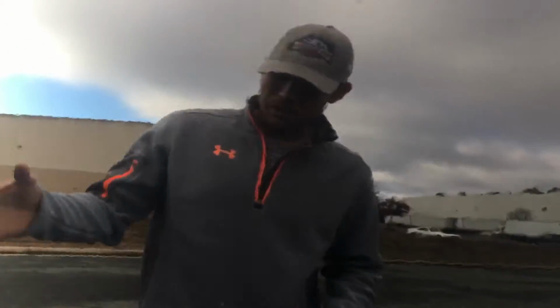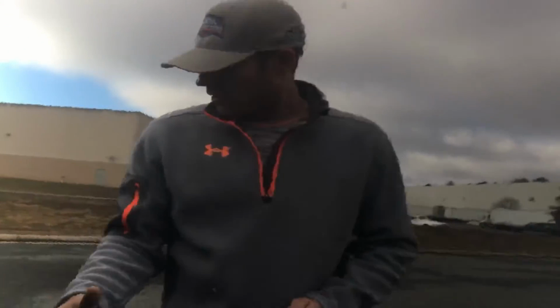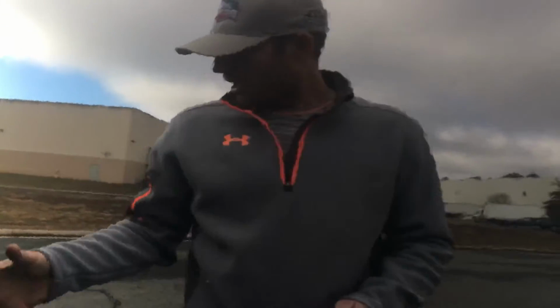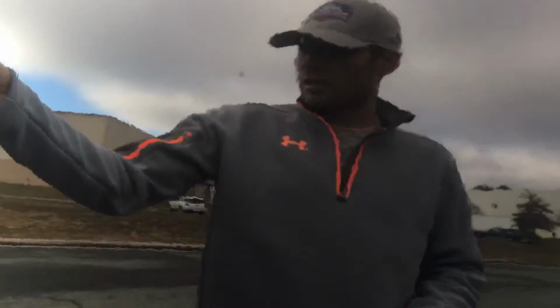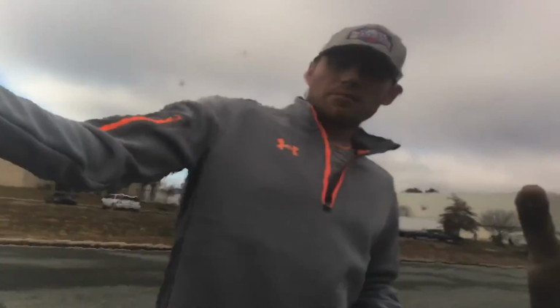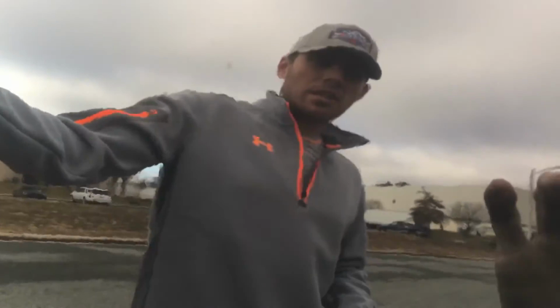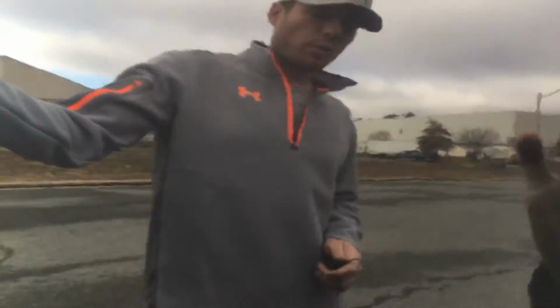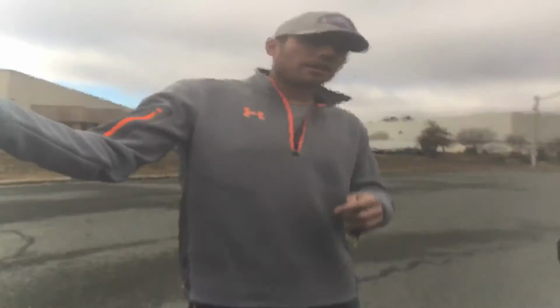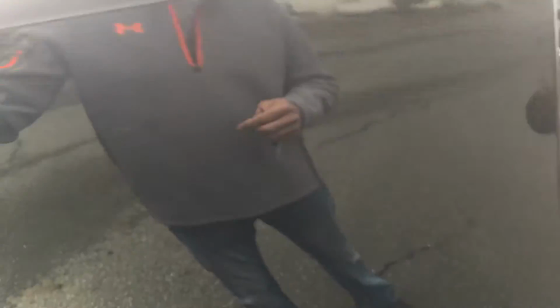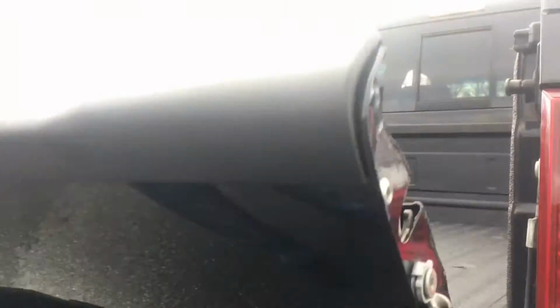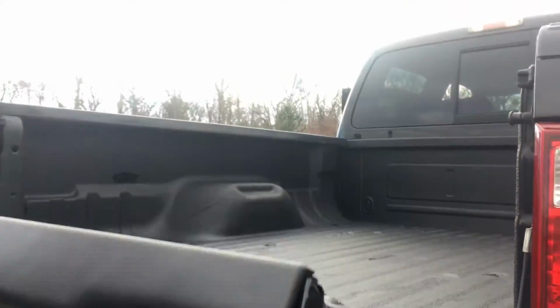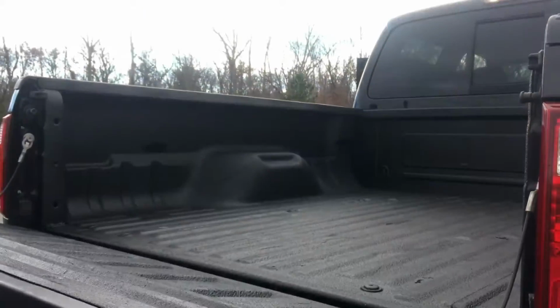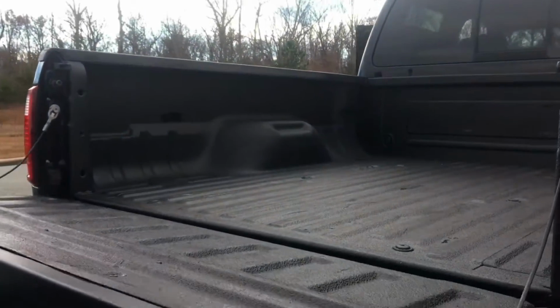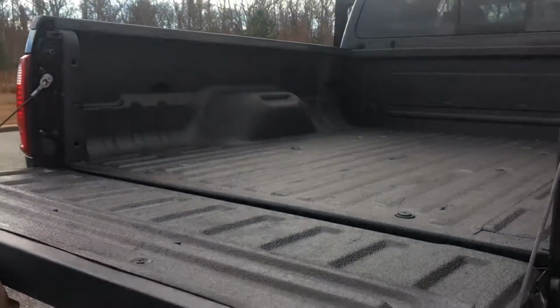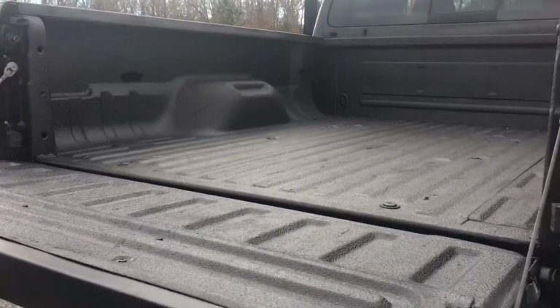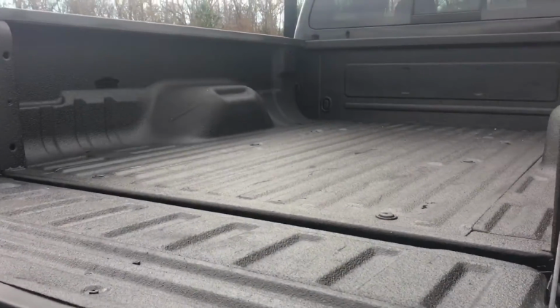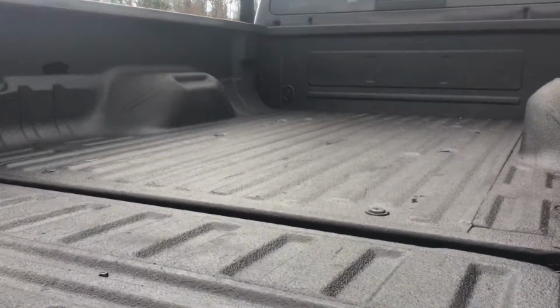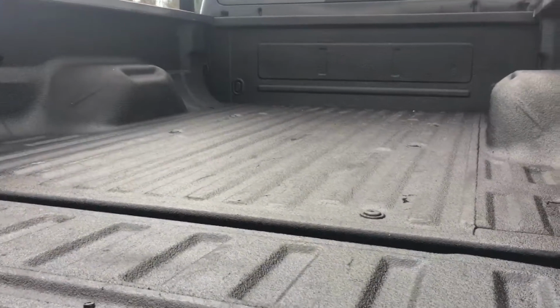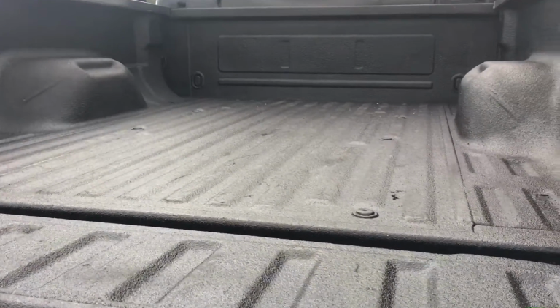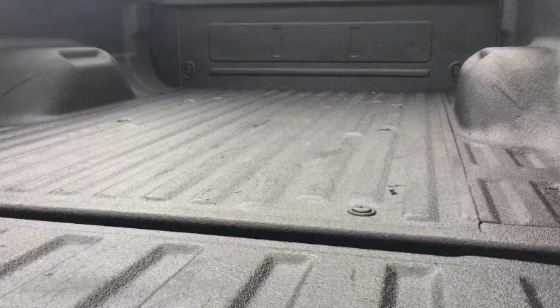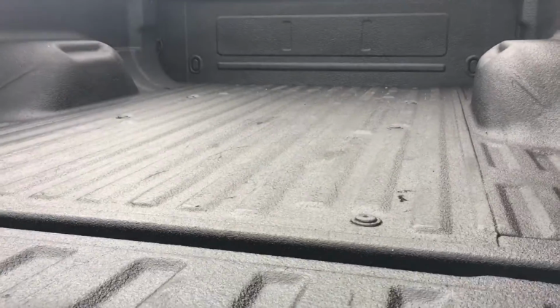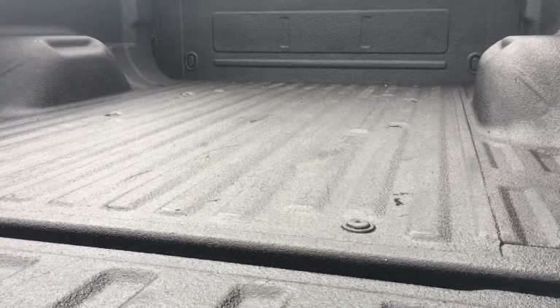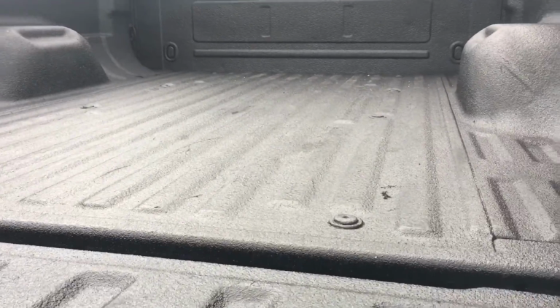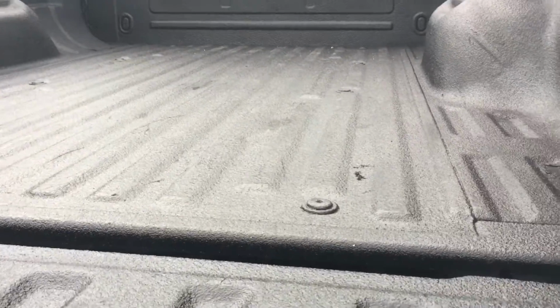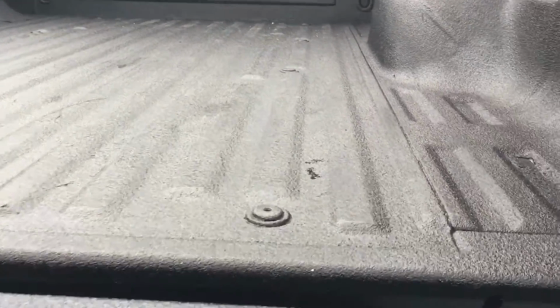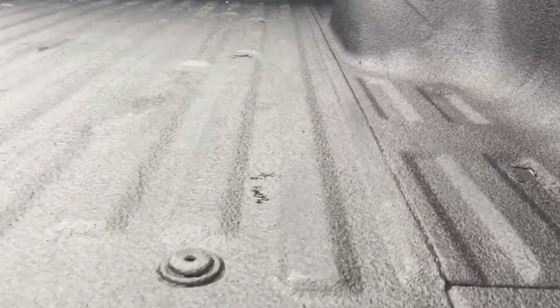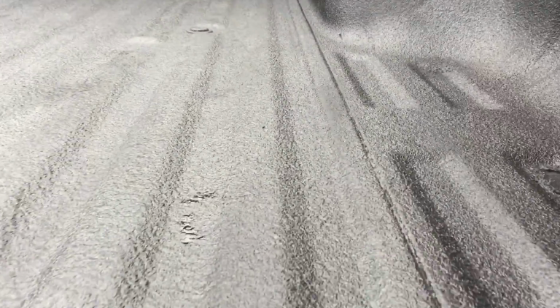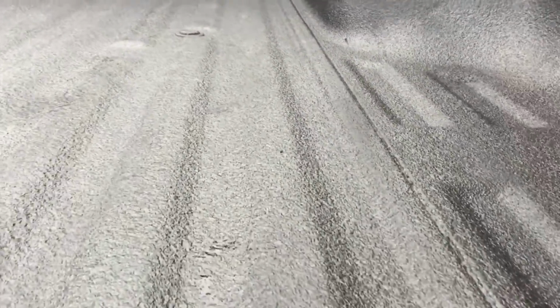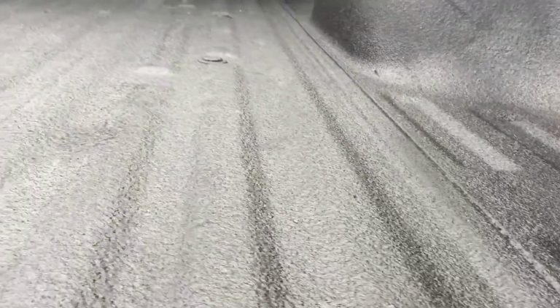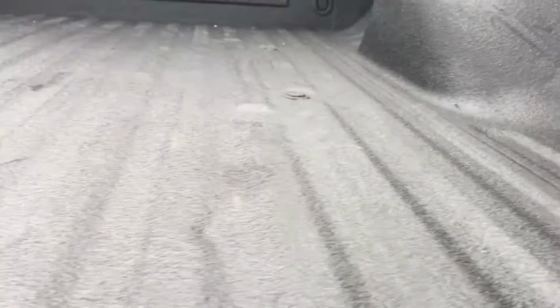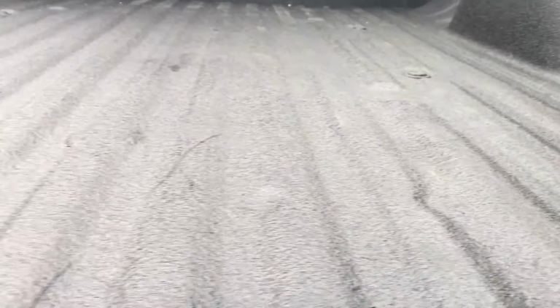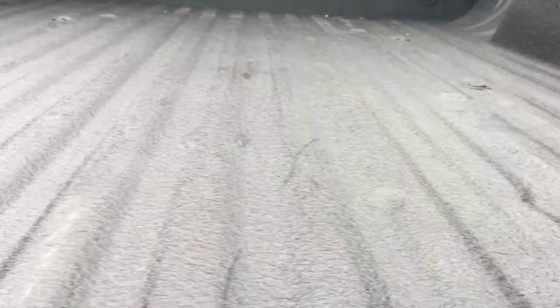The tailgate is in great shape. It has the sport package, so it's got factory paint-to-match bumpers and paint-to-match grille, and a nice Line-X spray-in bed liner.